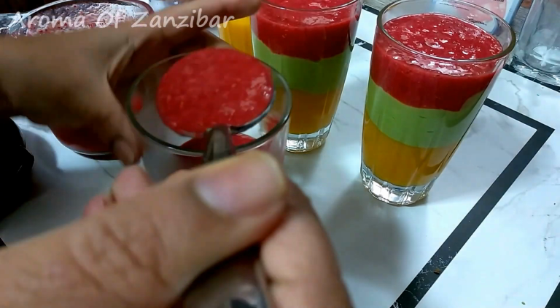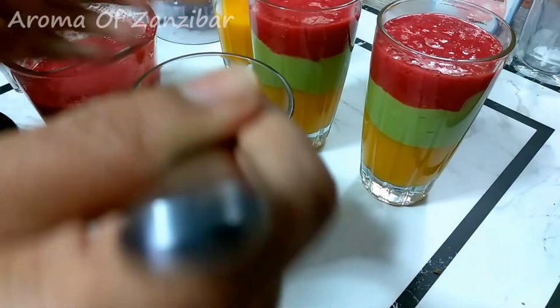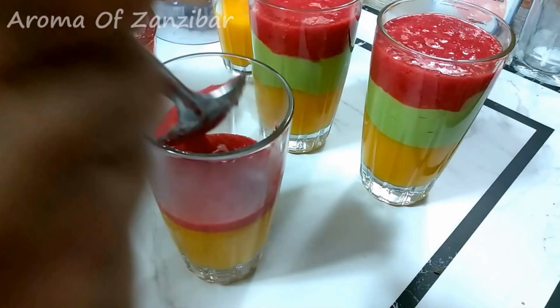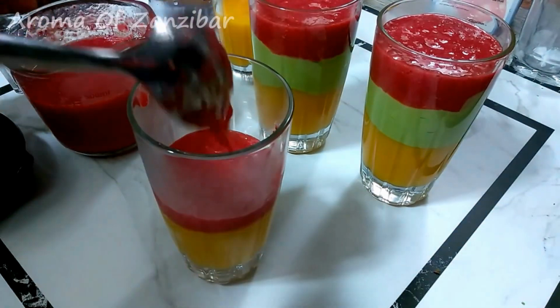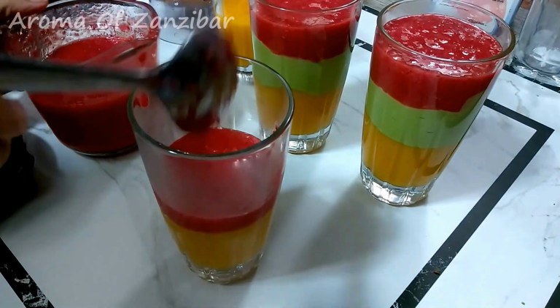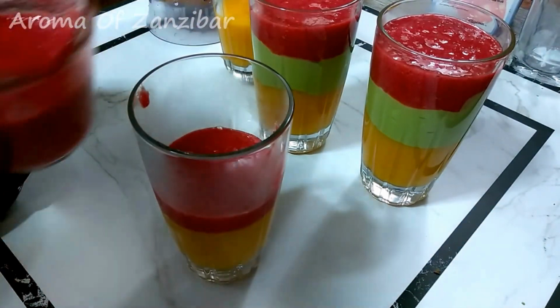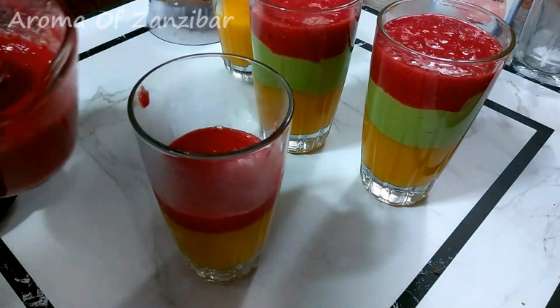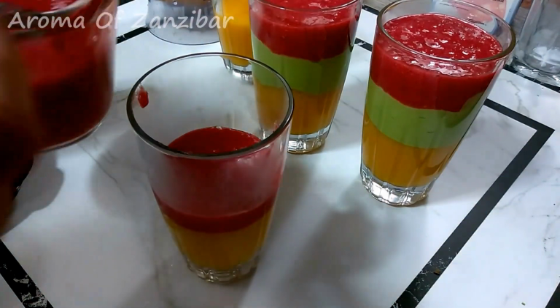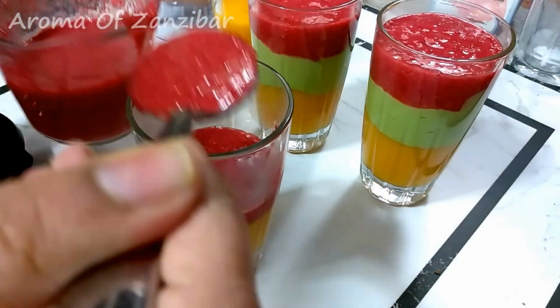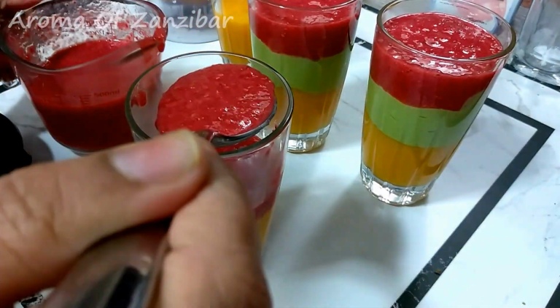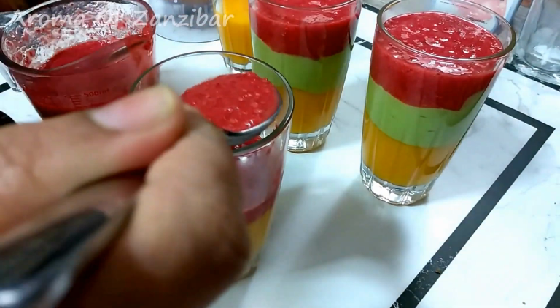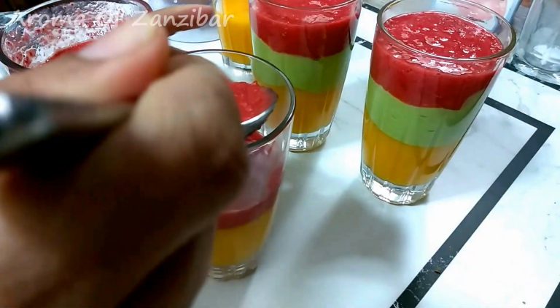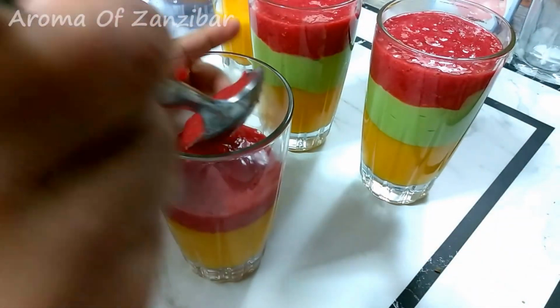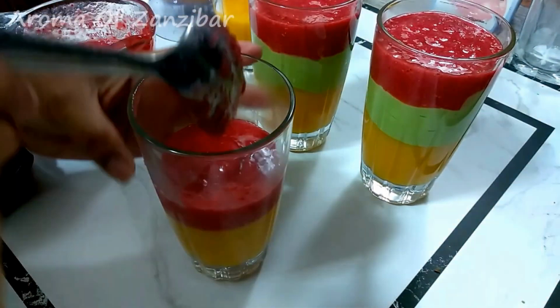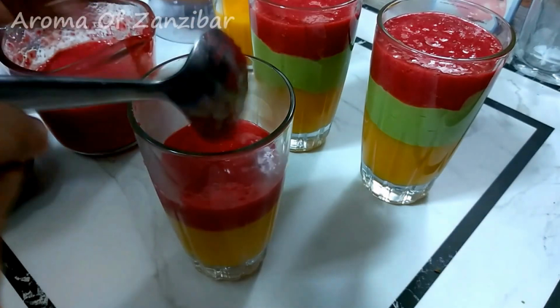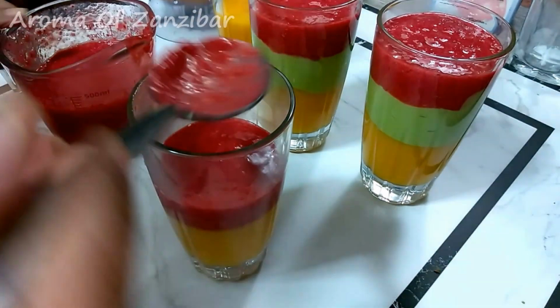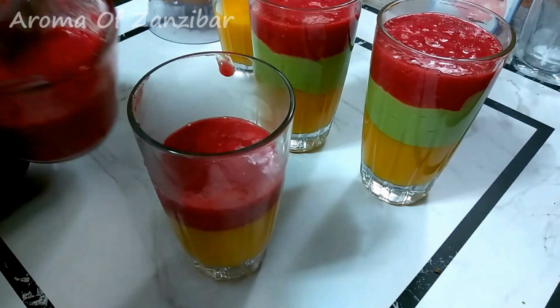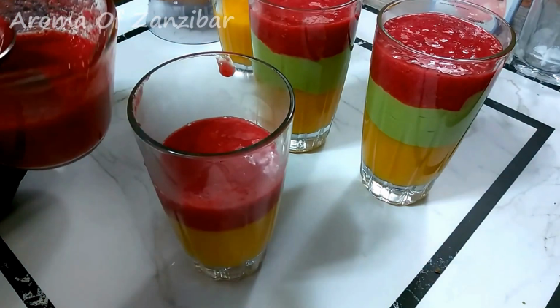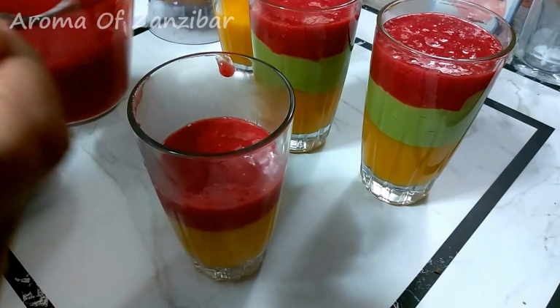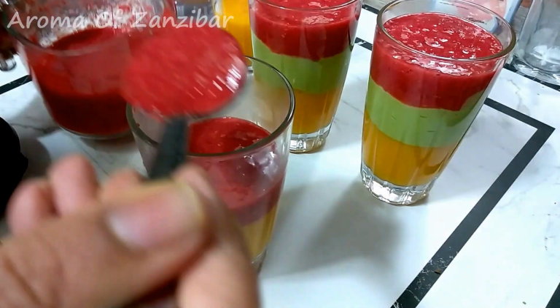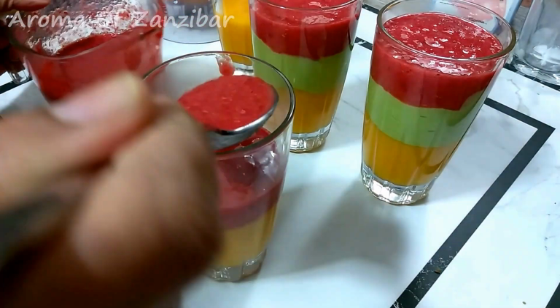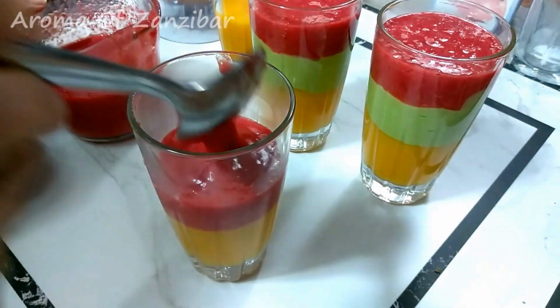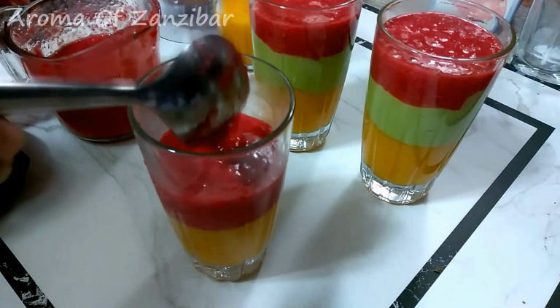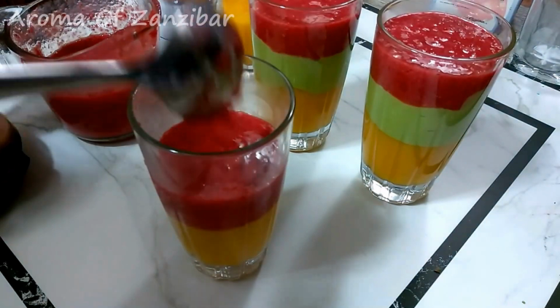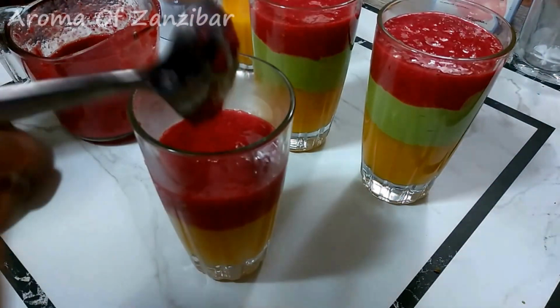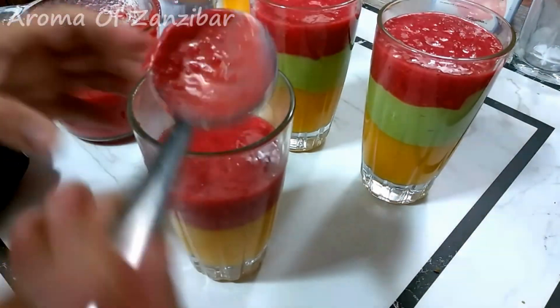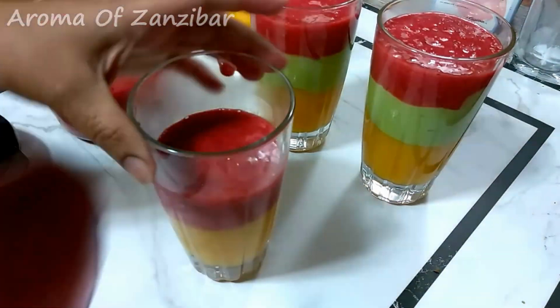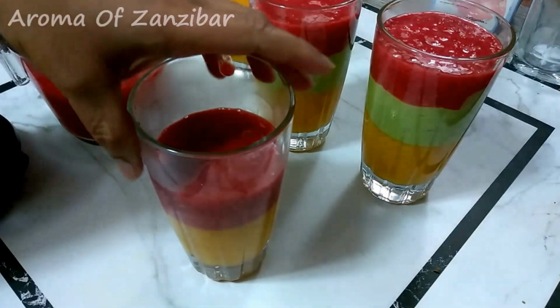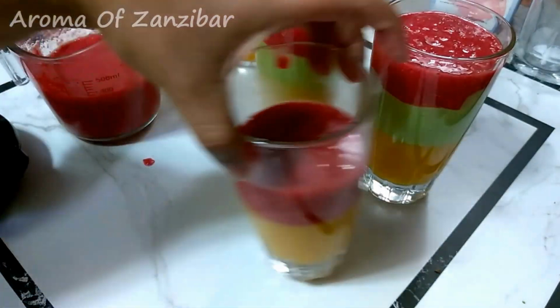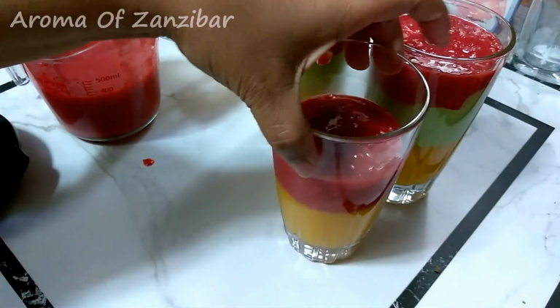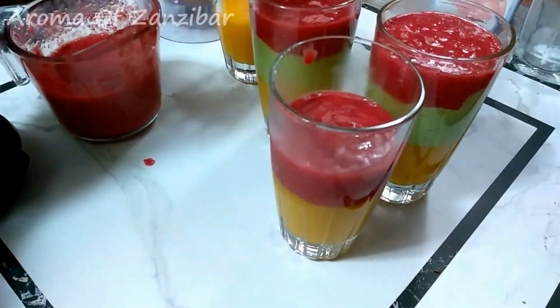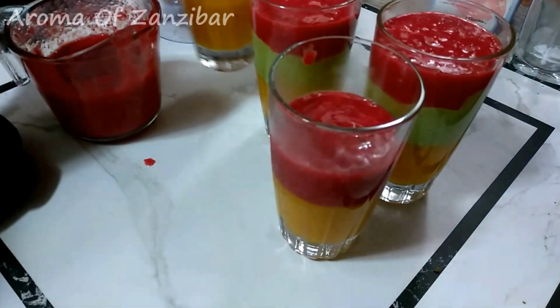For the next glass, I'm using the strawberry in between because I want that color contrast. Like I mentioned, you can layer them however you like.